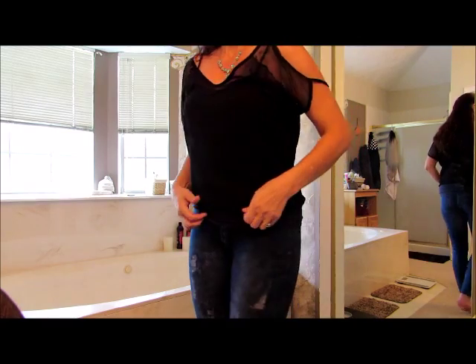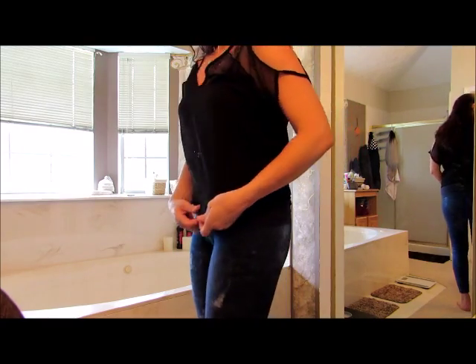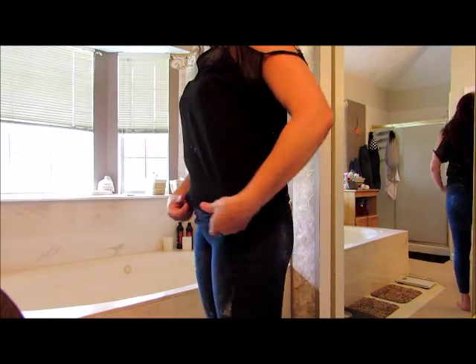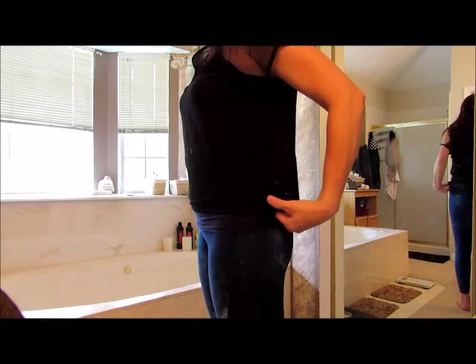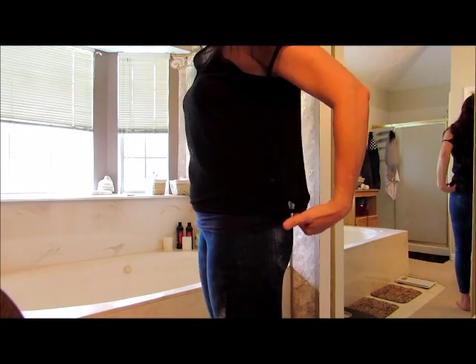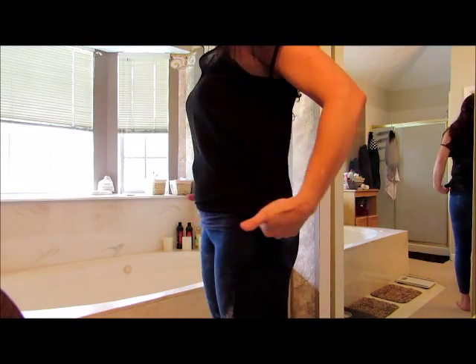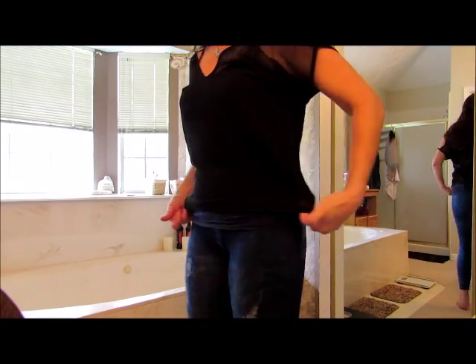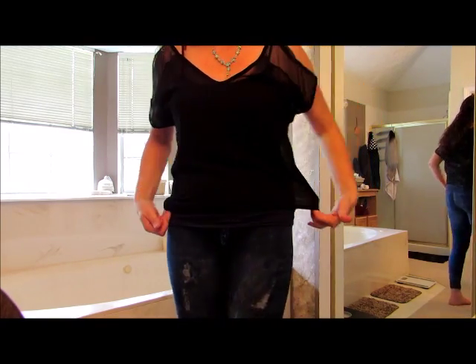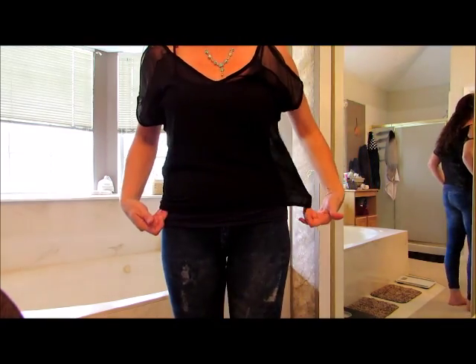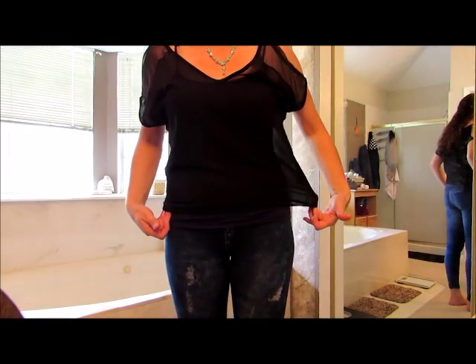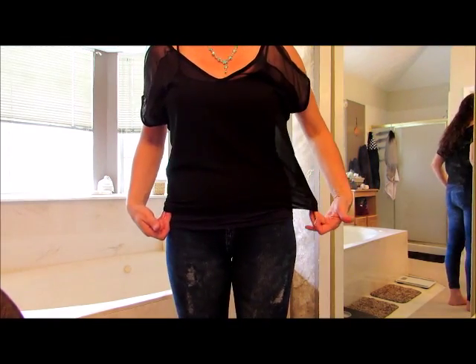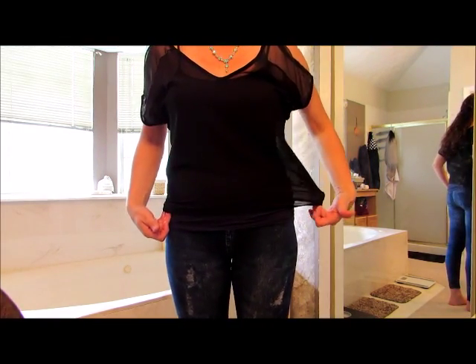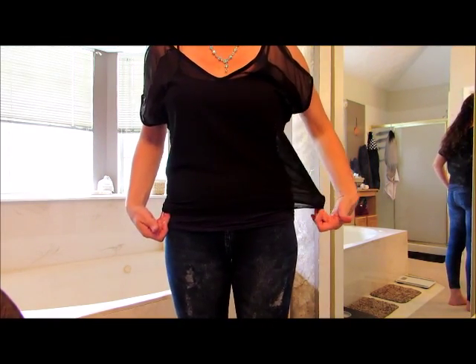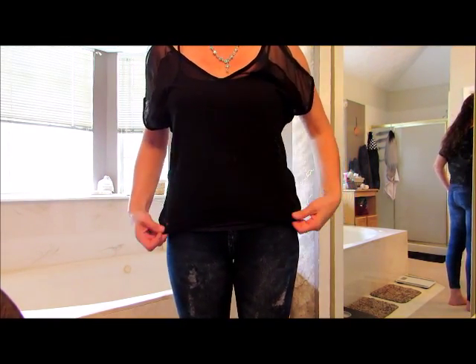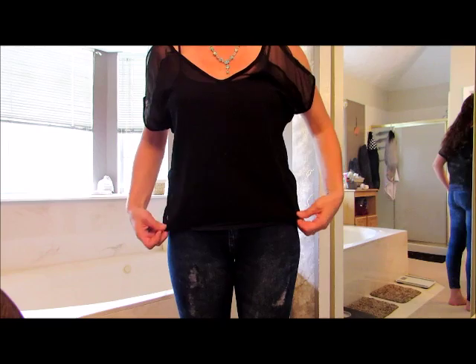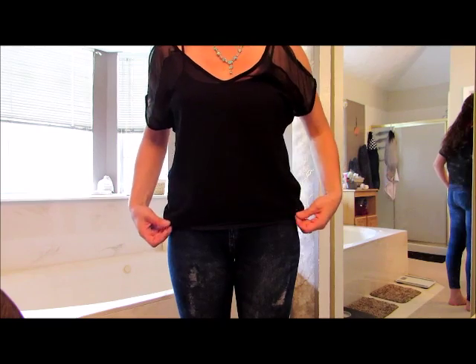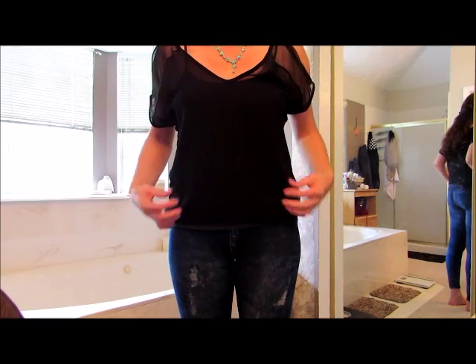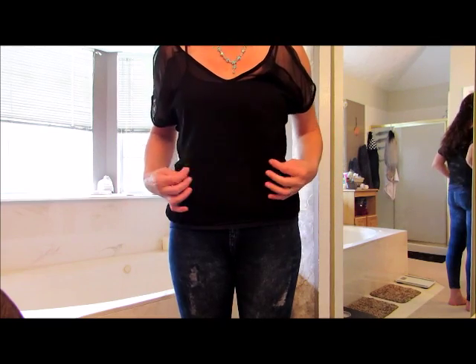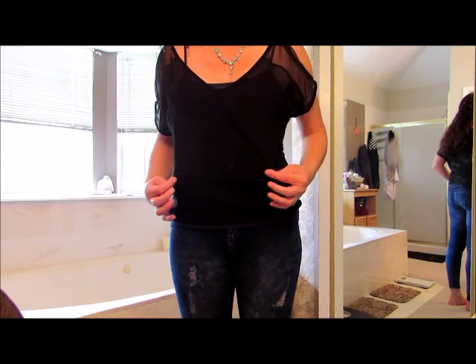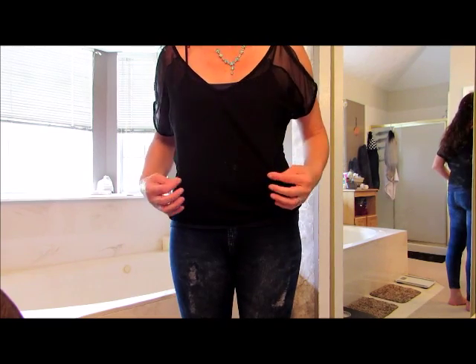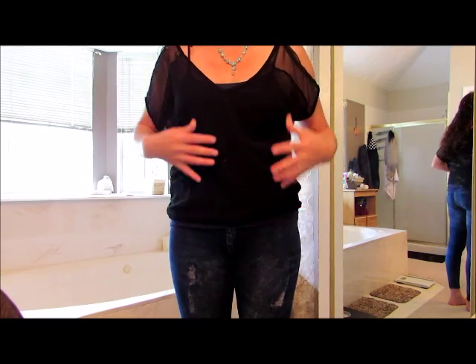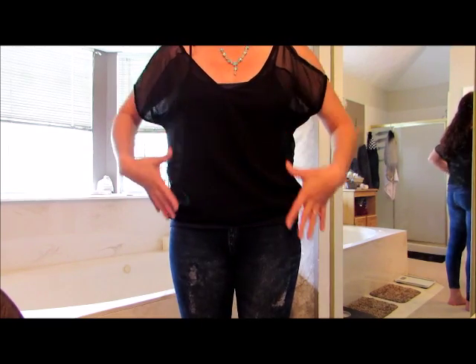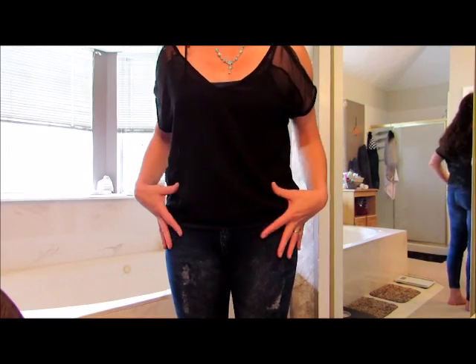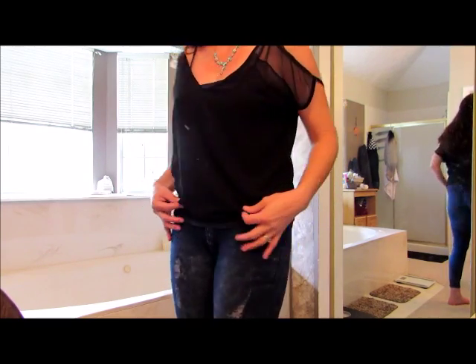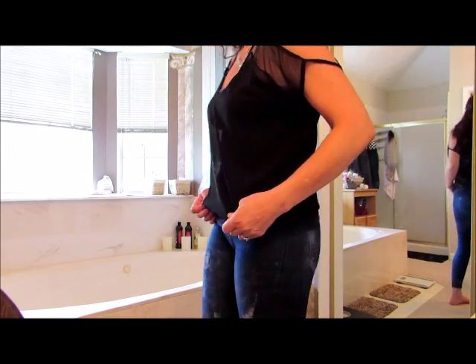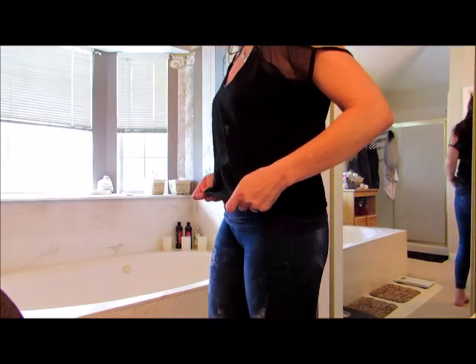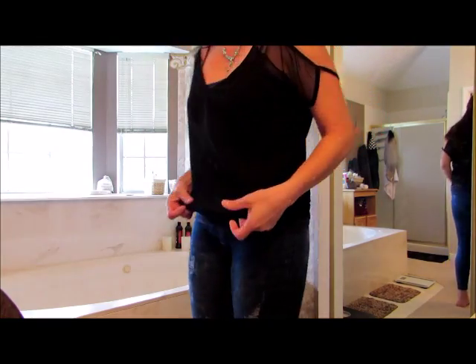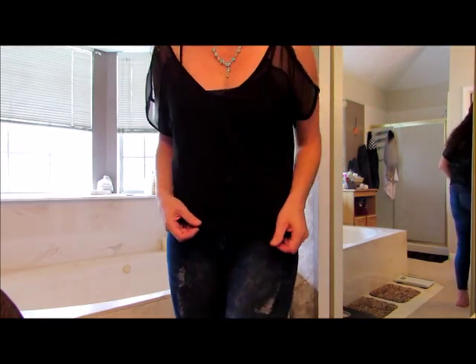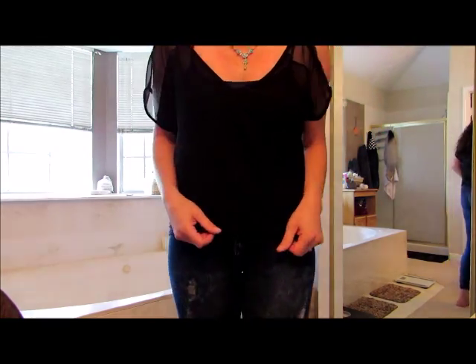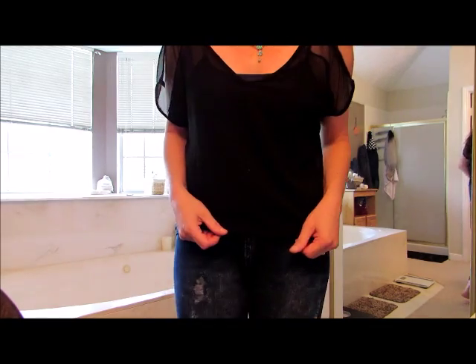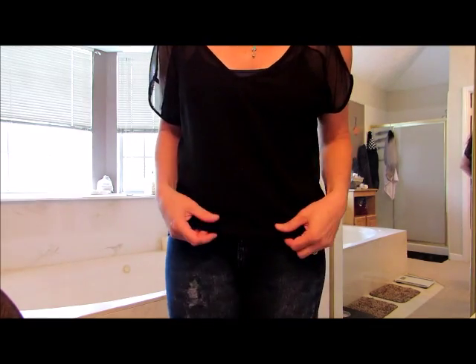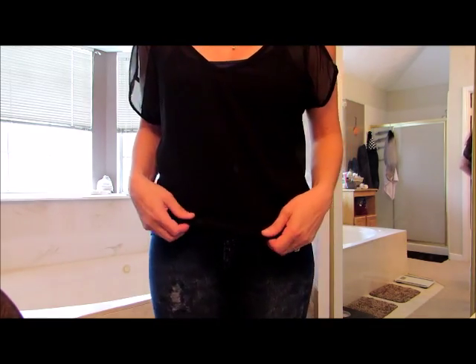I would like it larger here around the hip area. You can see there isn't that much room on the hip. And because it's an over shirt, I'd like it to be a little bit more flowy. It is definitely an over shirt.